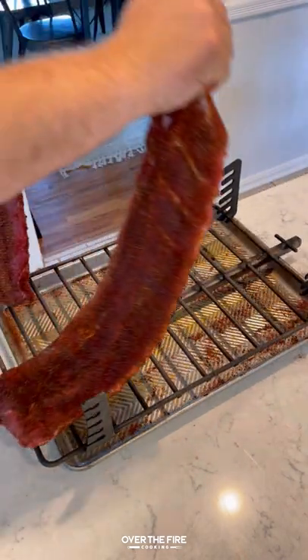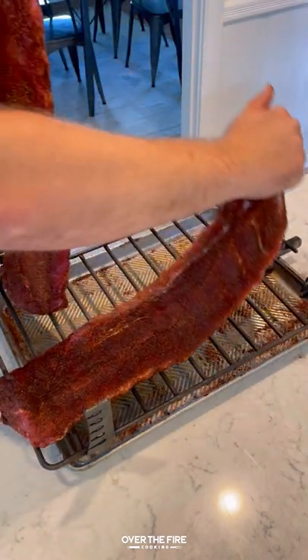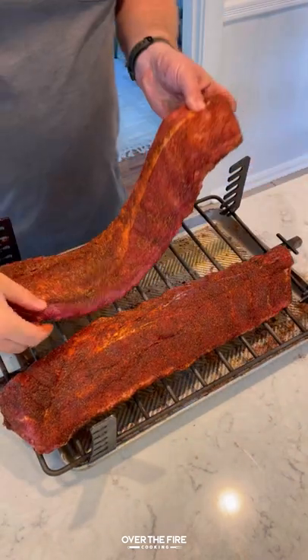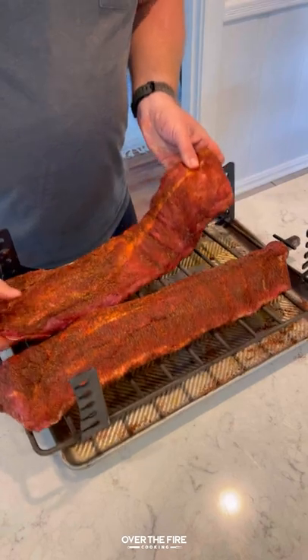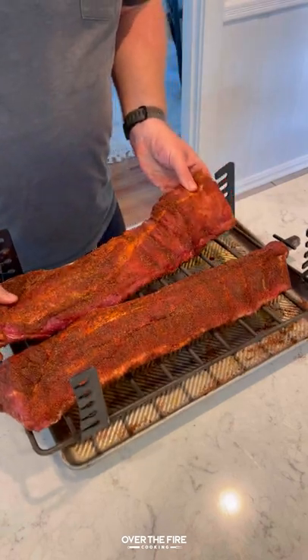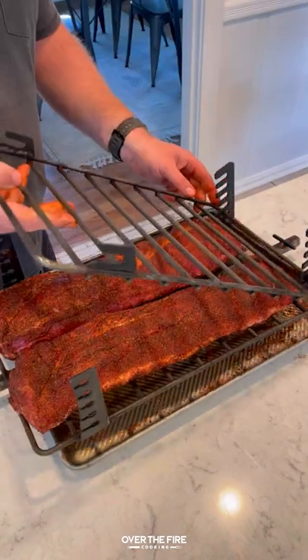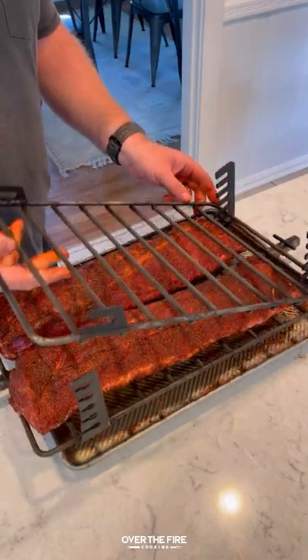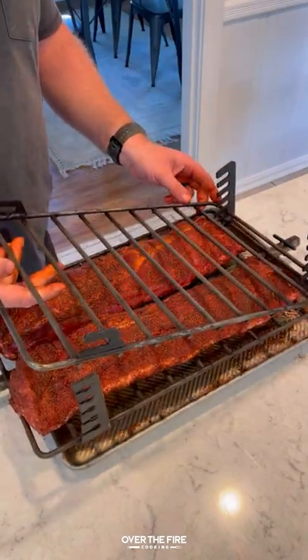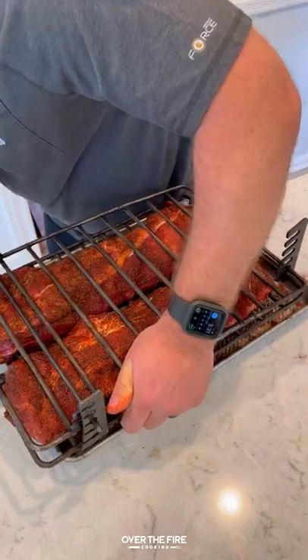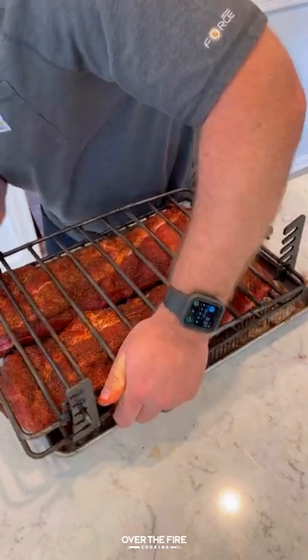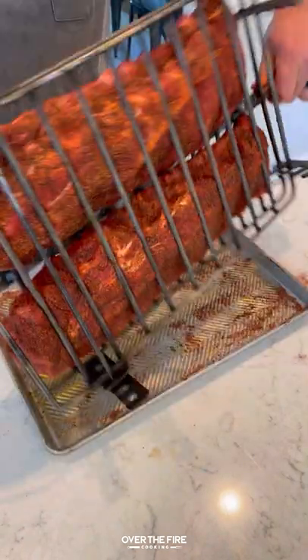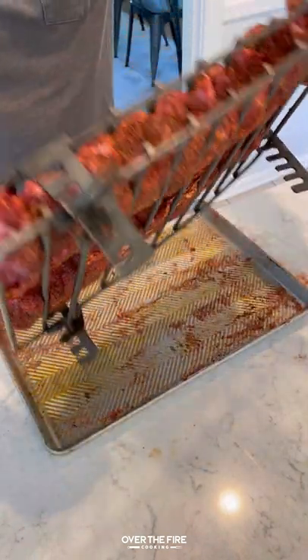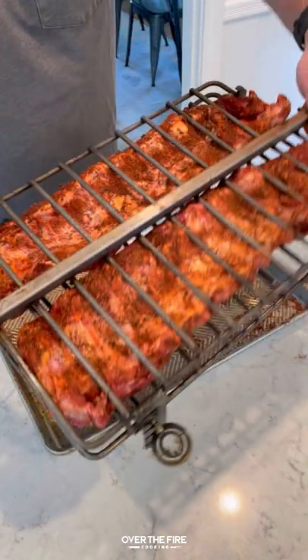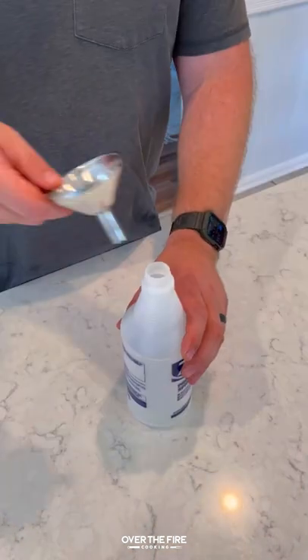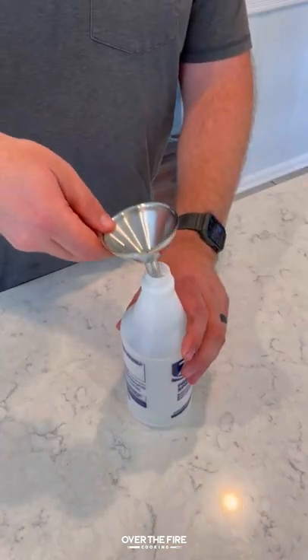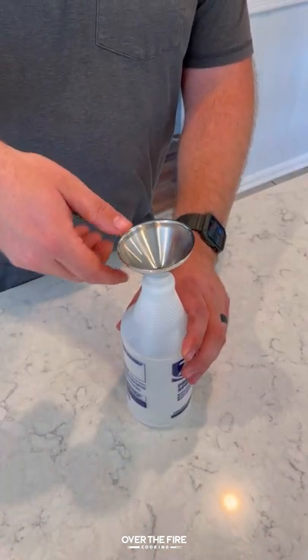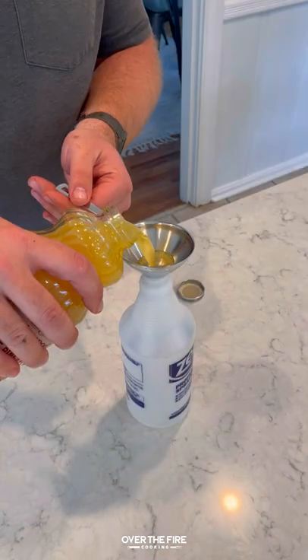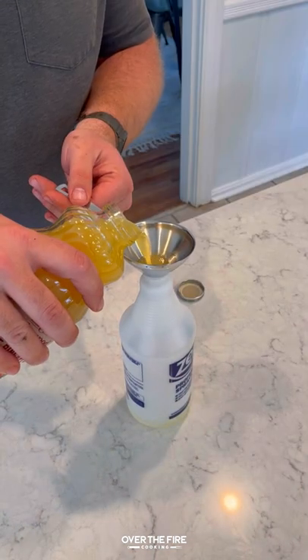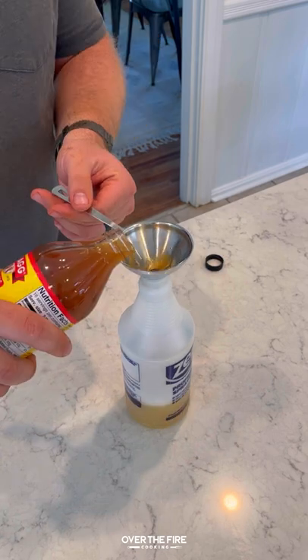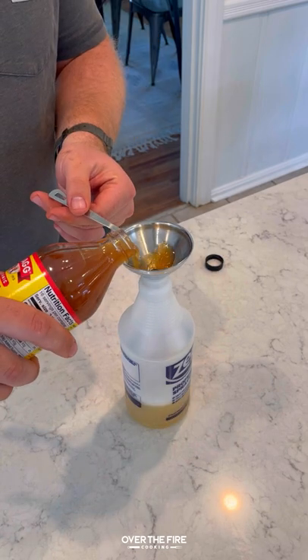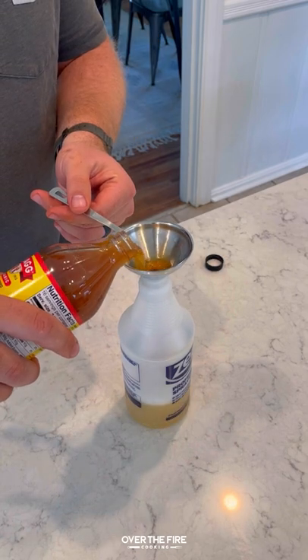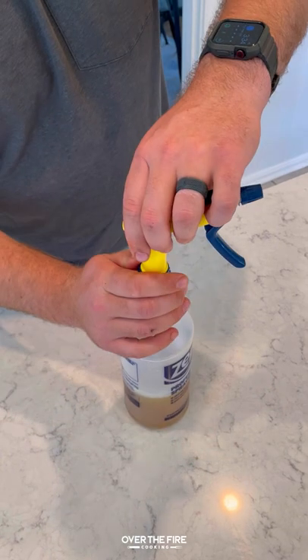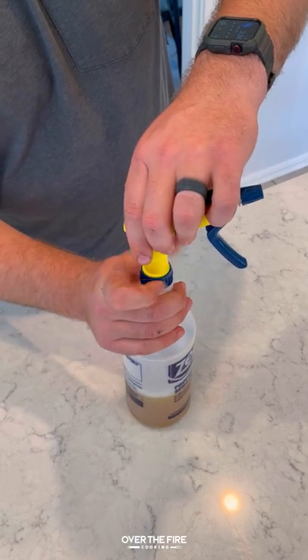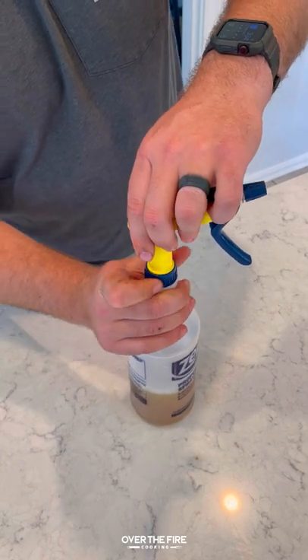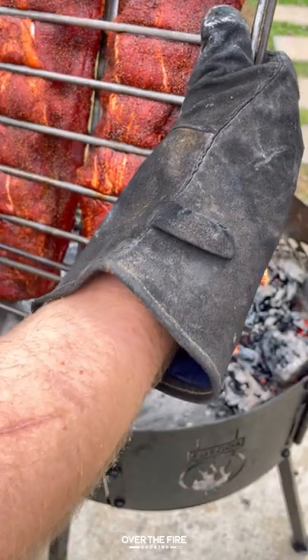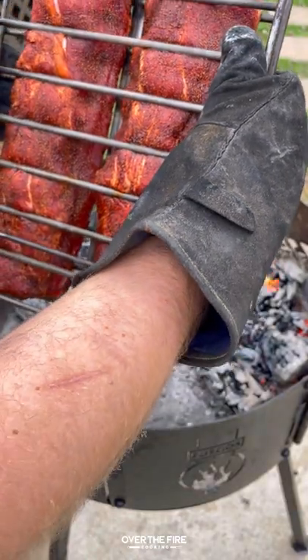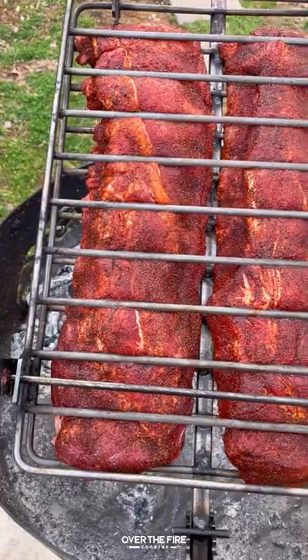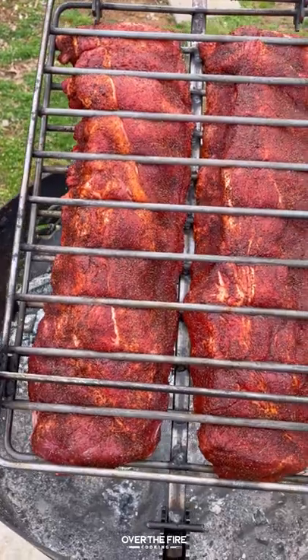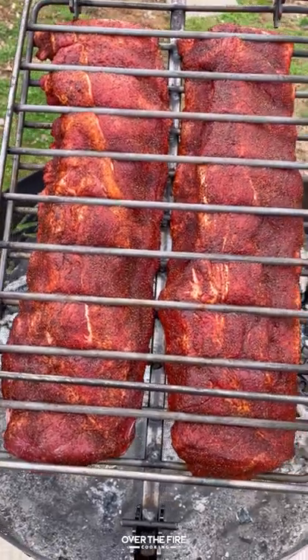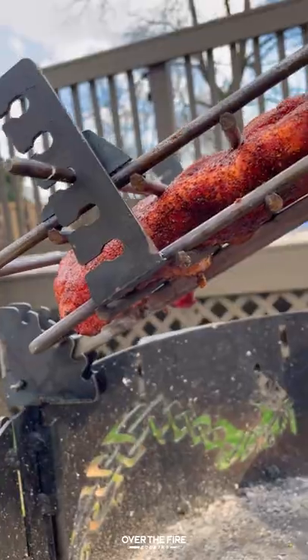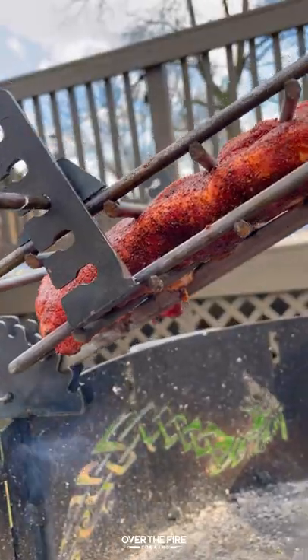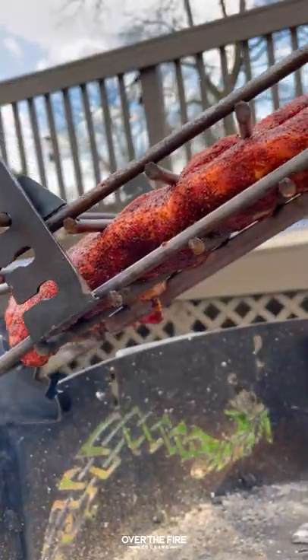Today I'm making these huli huli ribs with a simple barbecue seasoning, securing them onto my Fuego grill grilling basket, and then making a spritz out of pineapple juice and apple cider vinegar.